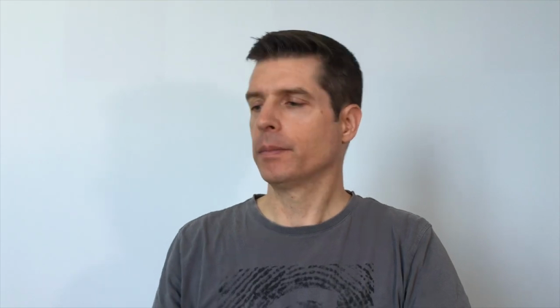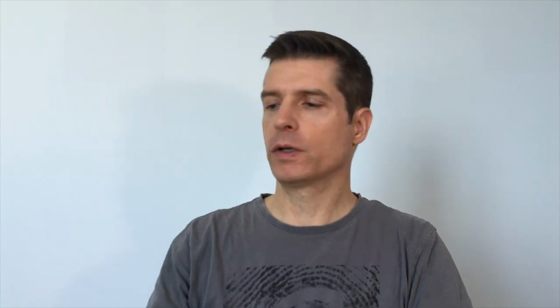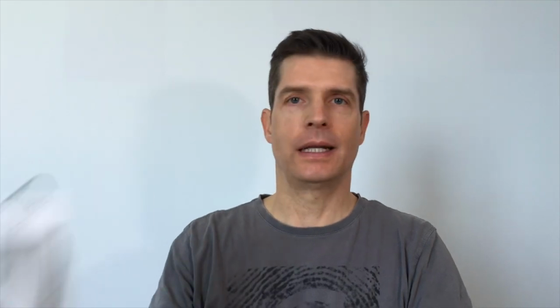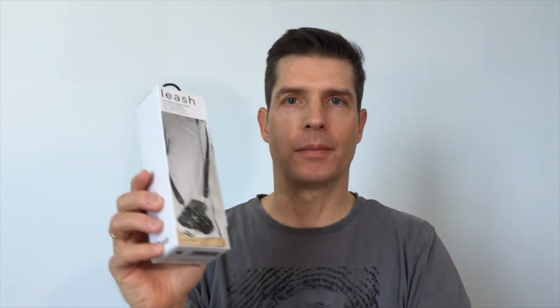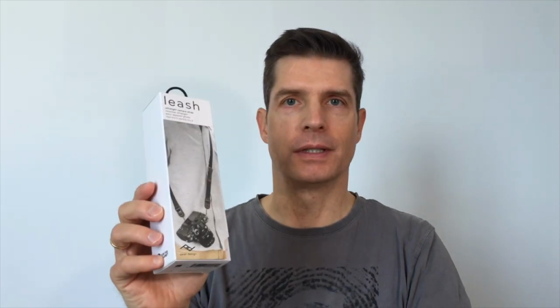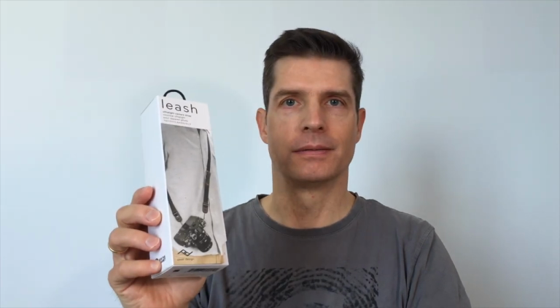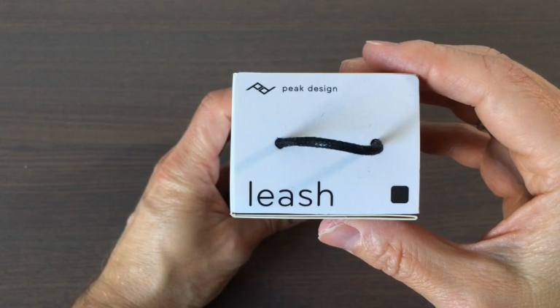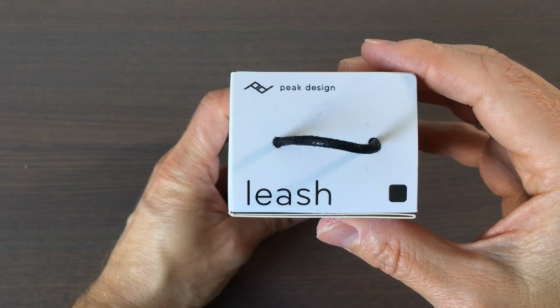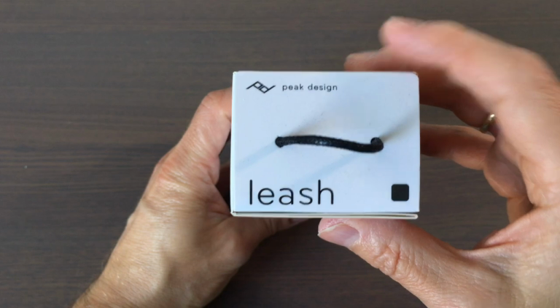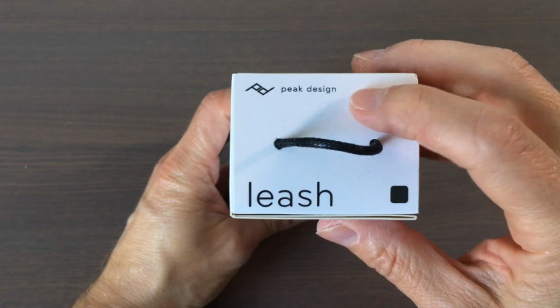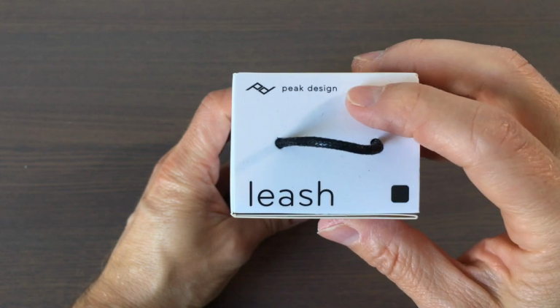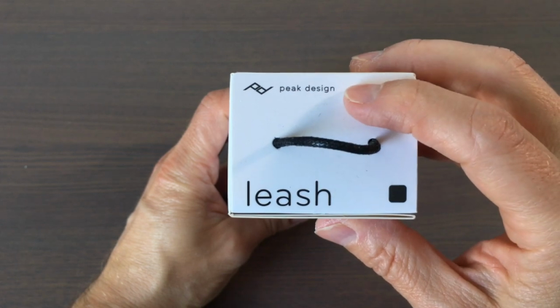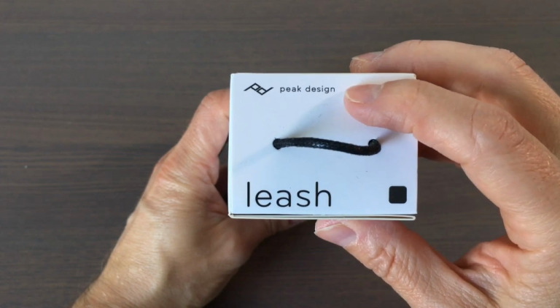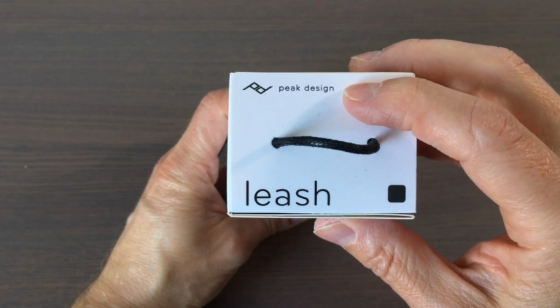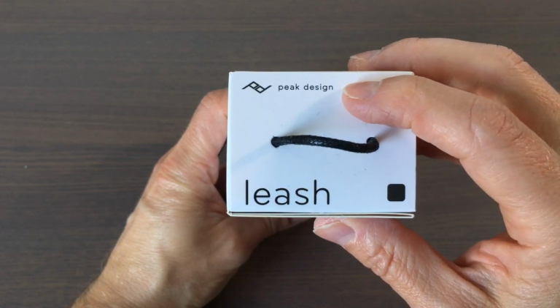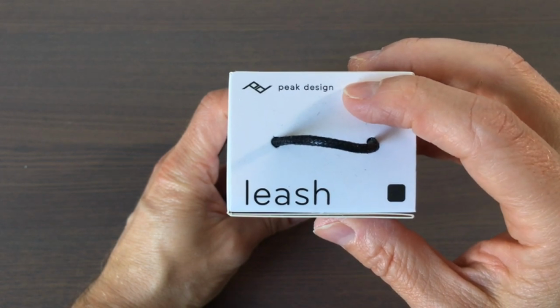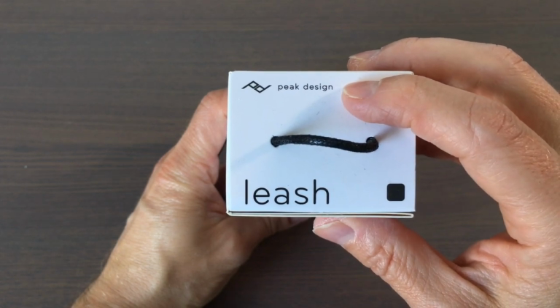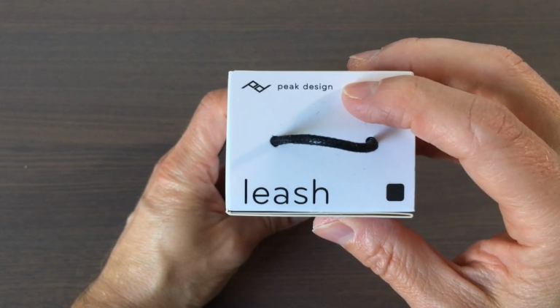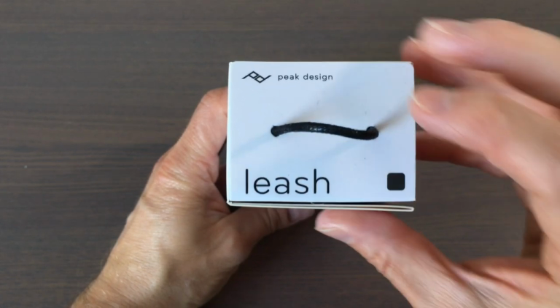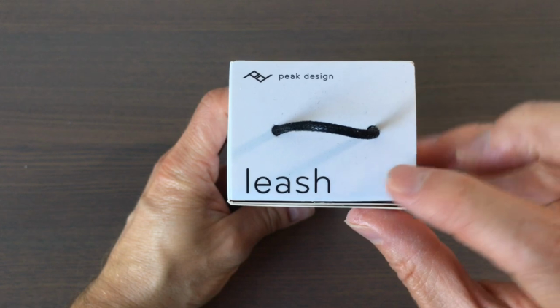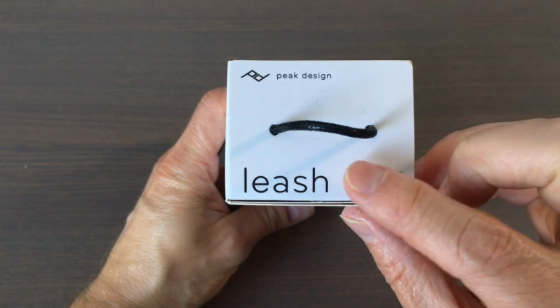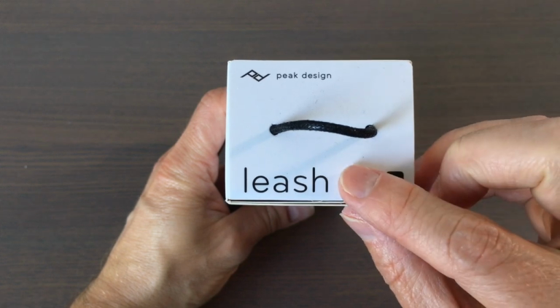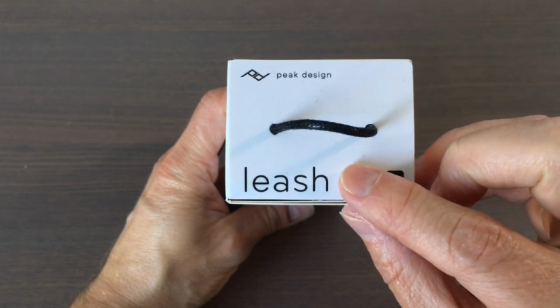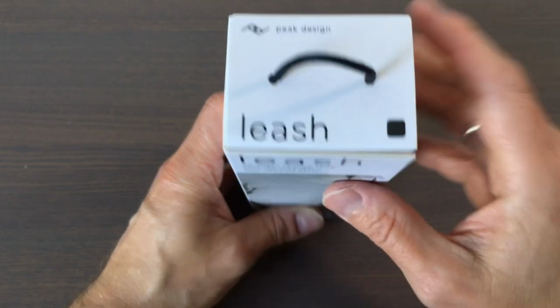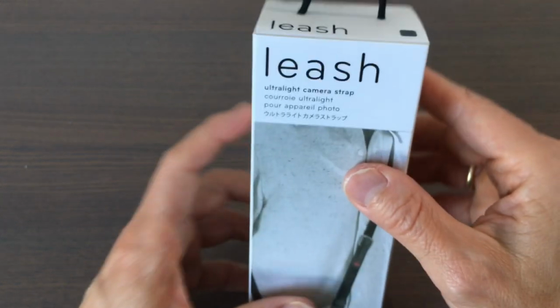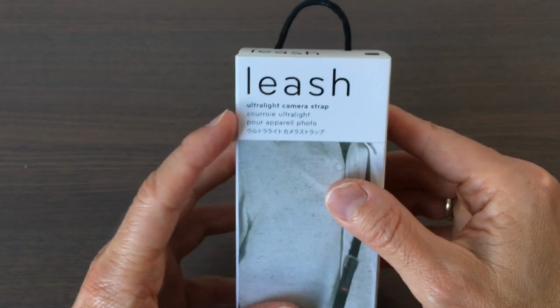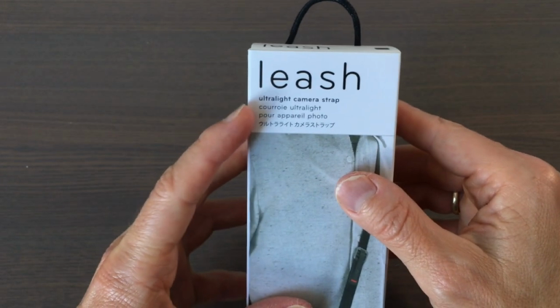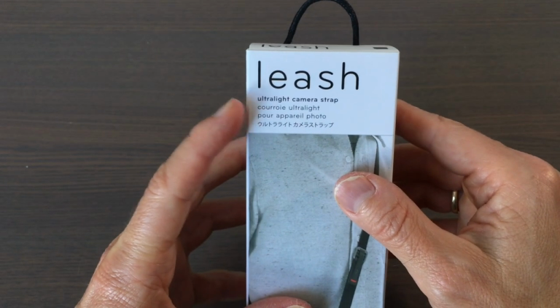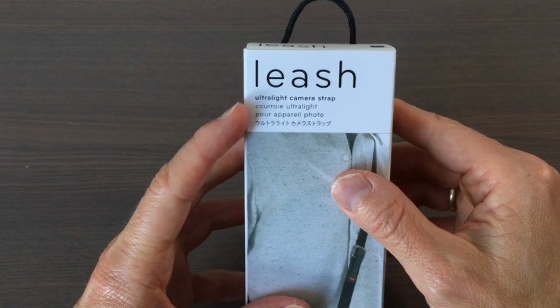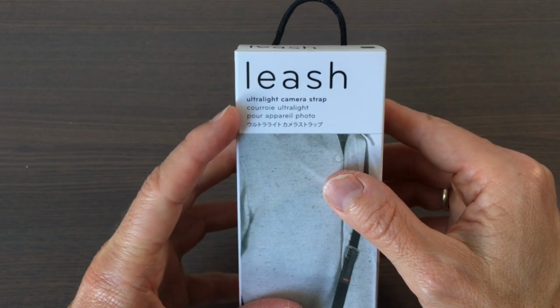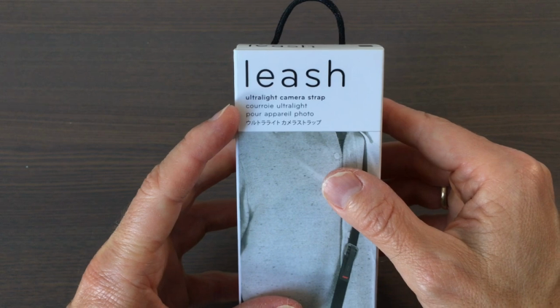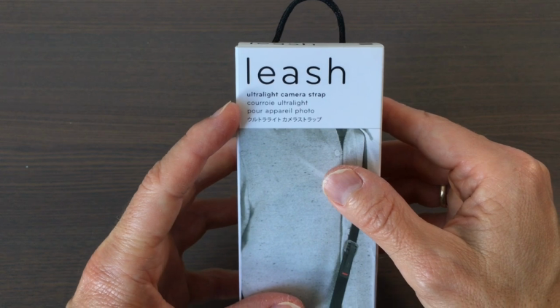But first let's unbox it. The company Peak Design makes different sizes of camera straps. This product is called the Leash and it's their ultralight version of the camera strap.